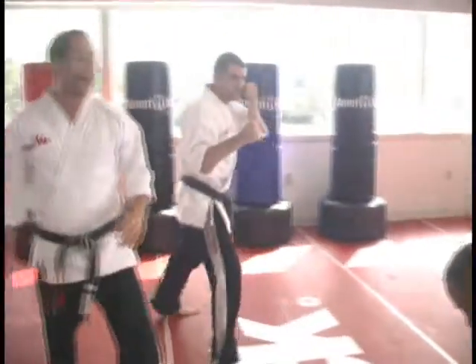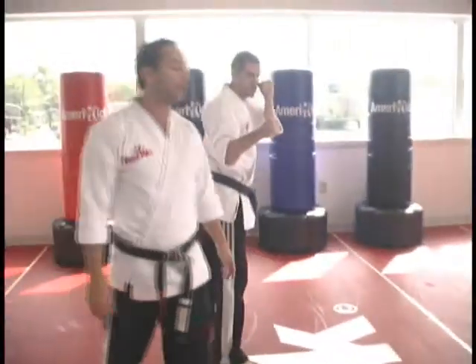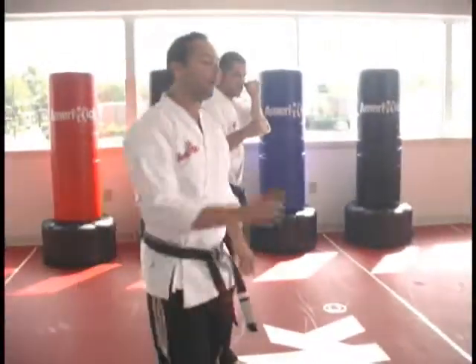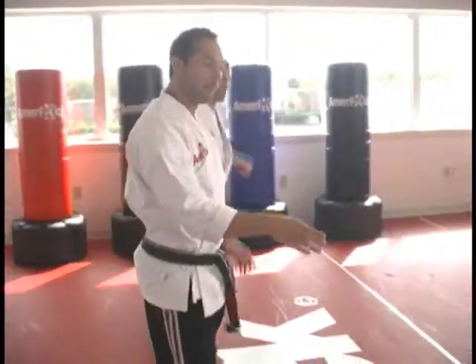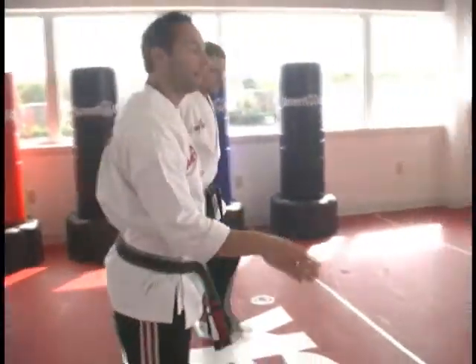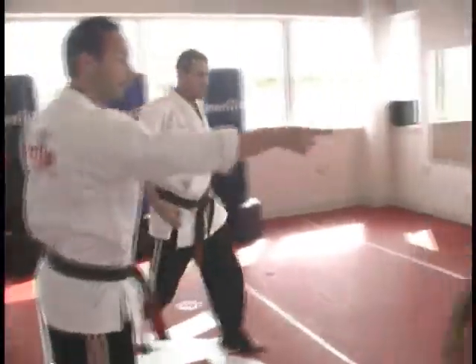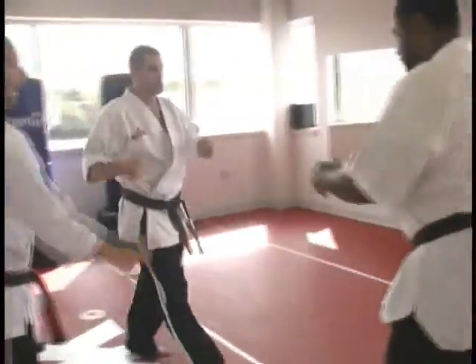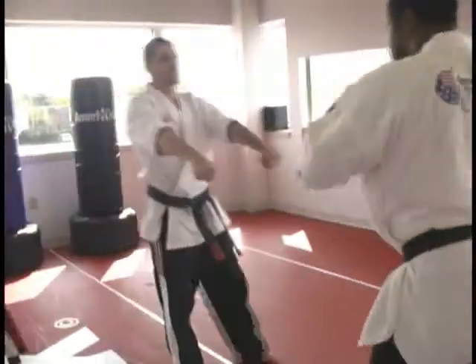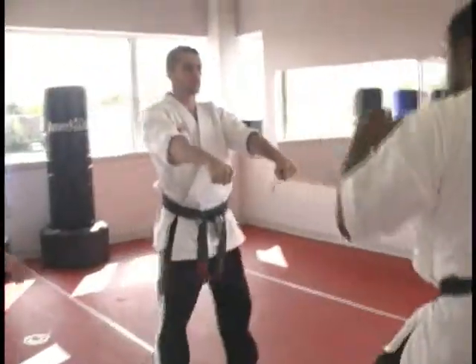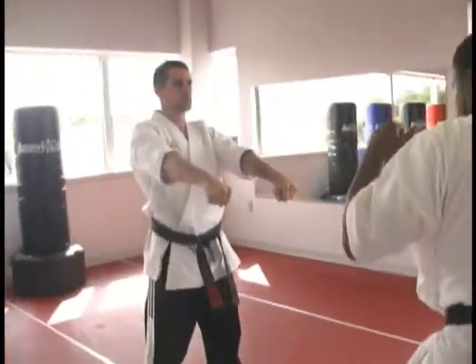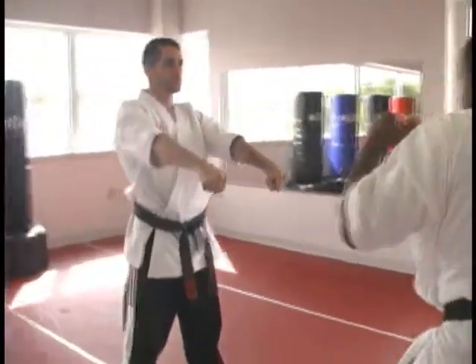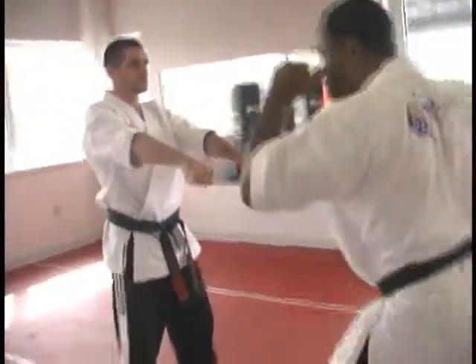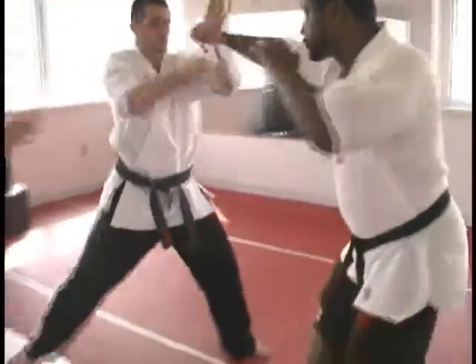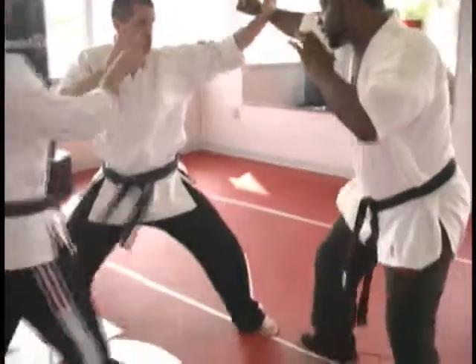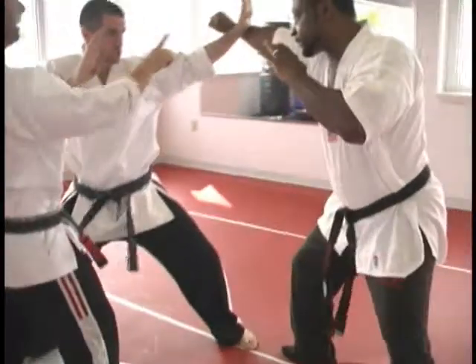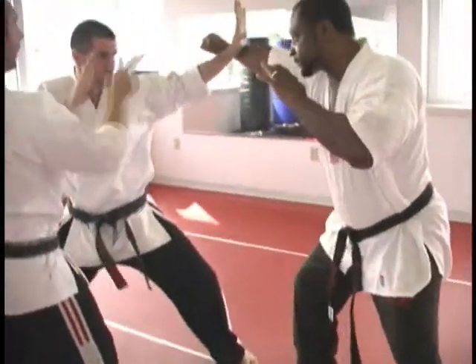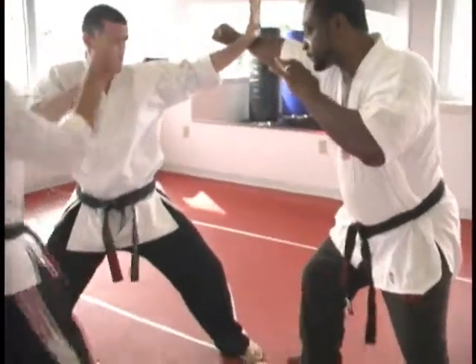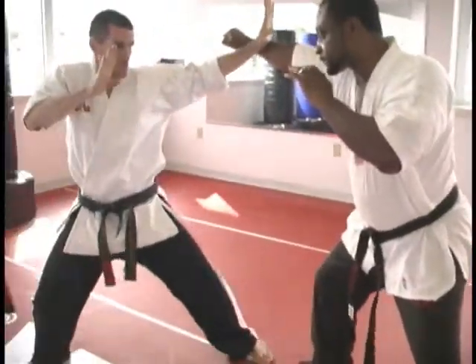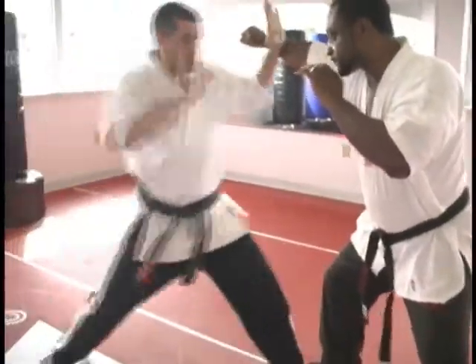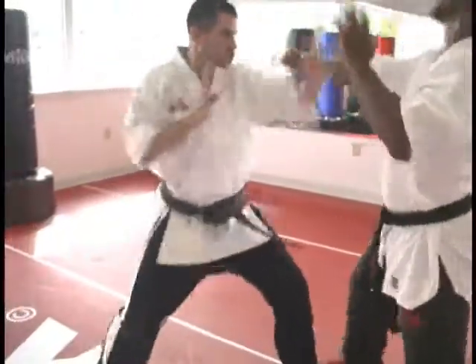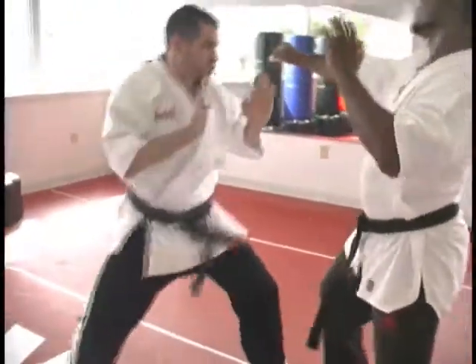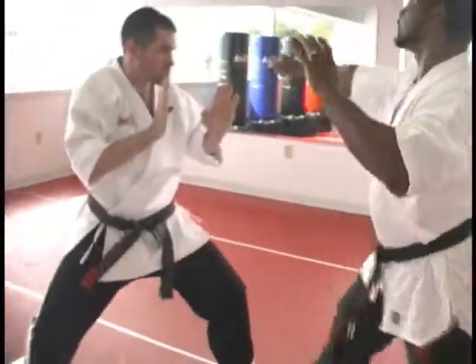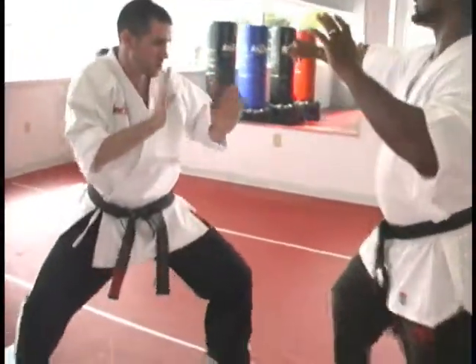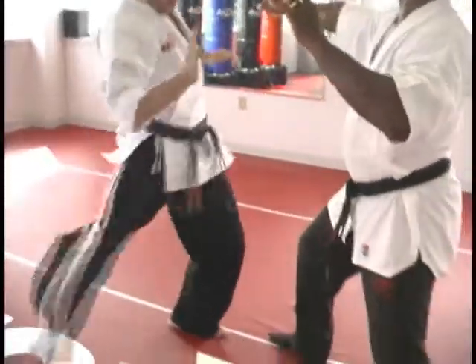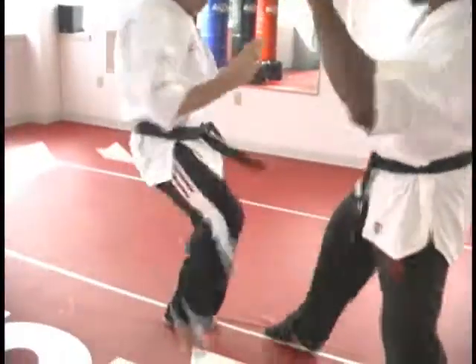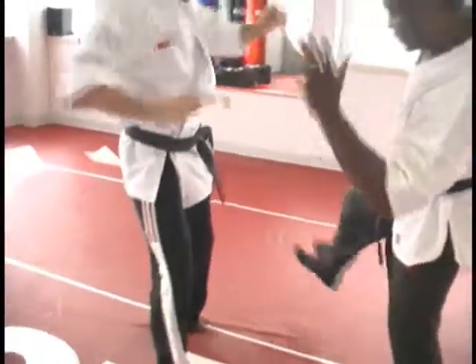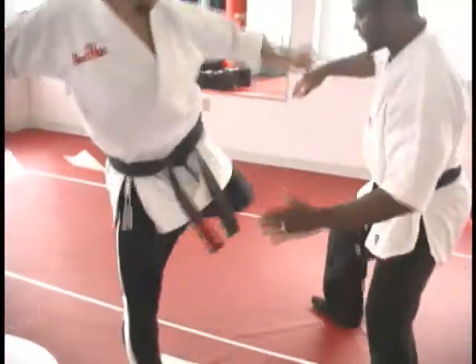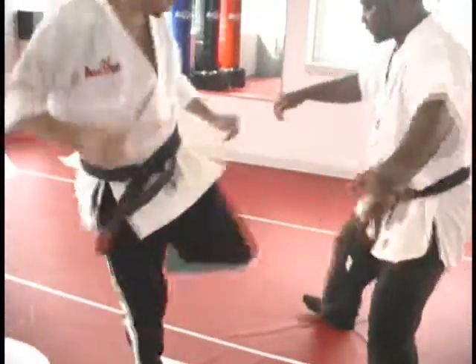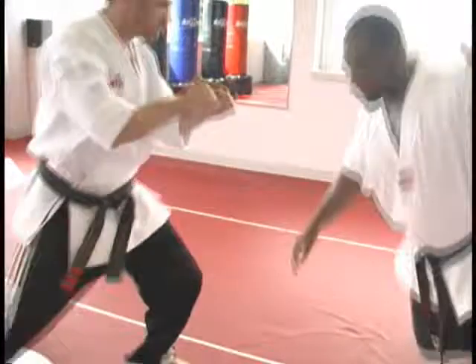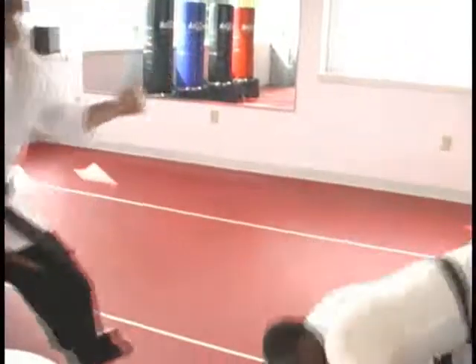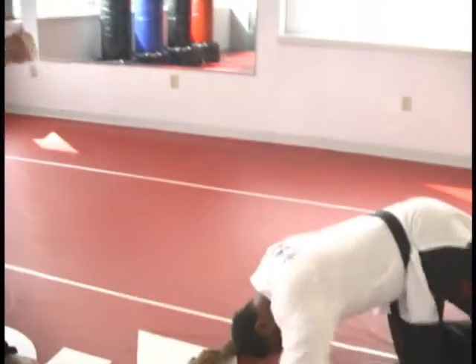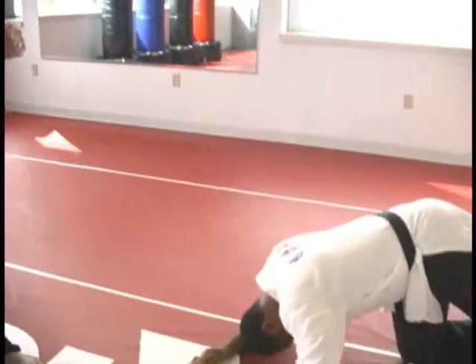And let's try for a right punch — right hand punching. Same double chopping block, palm straight one, two, three; here's the instep kick to the knee, cut kick to the knee, reset.